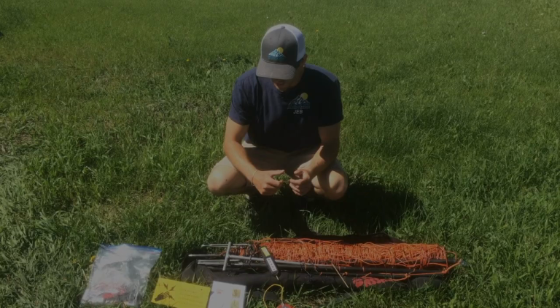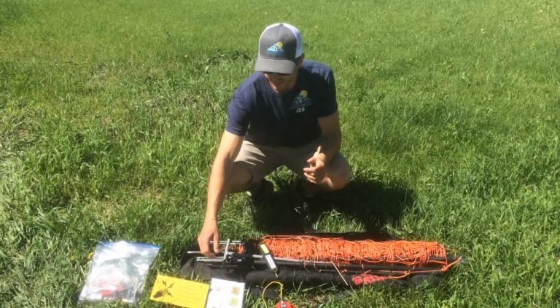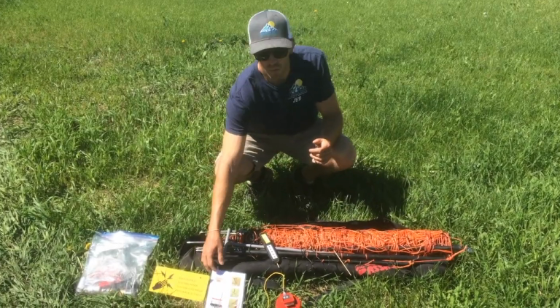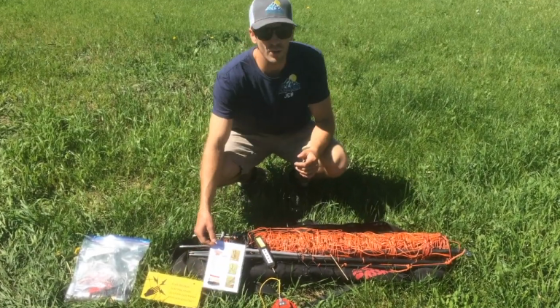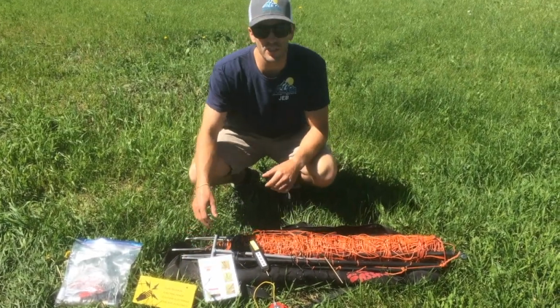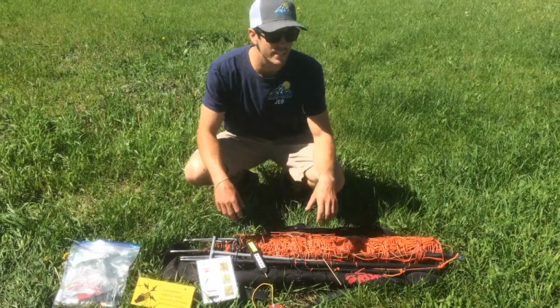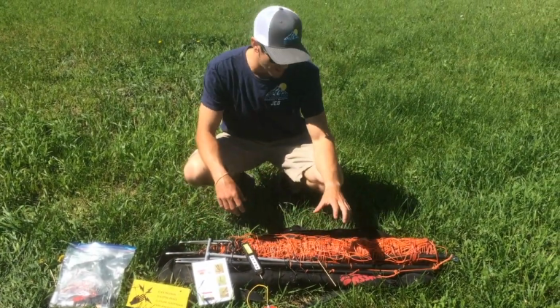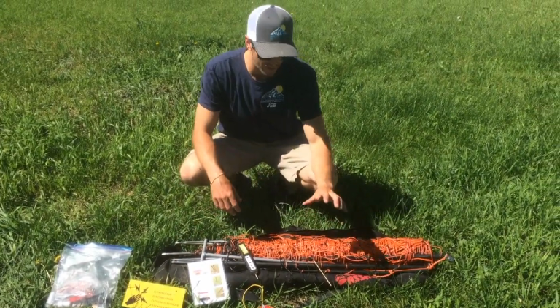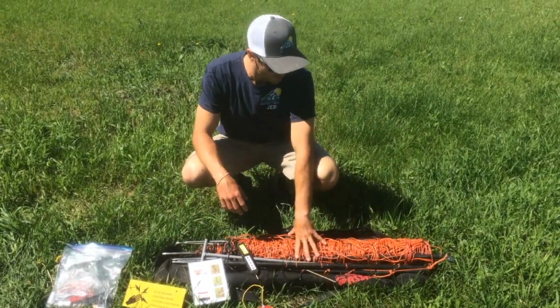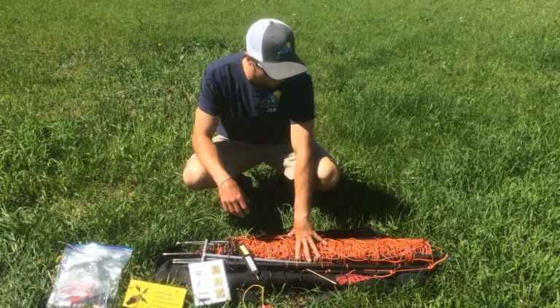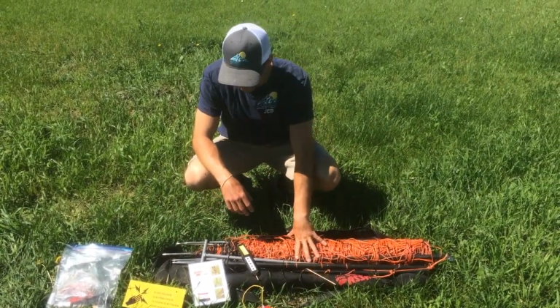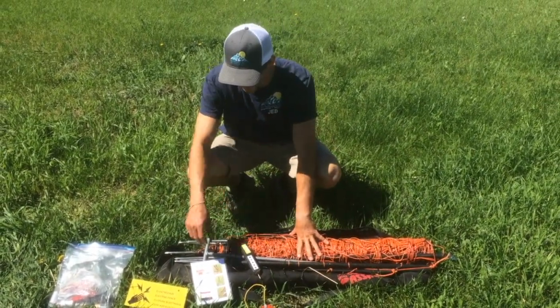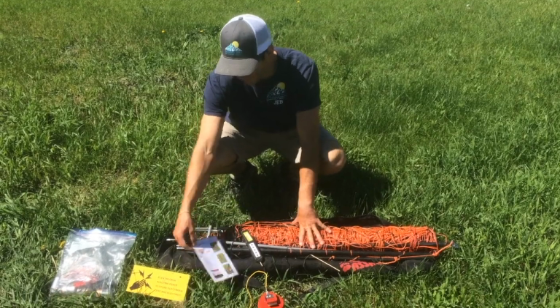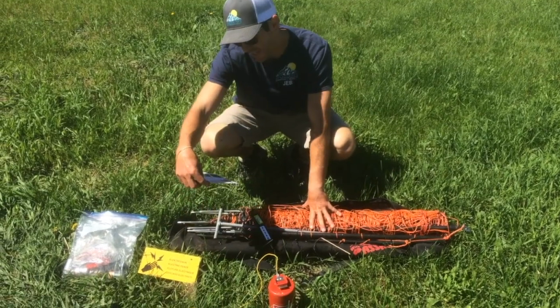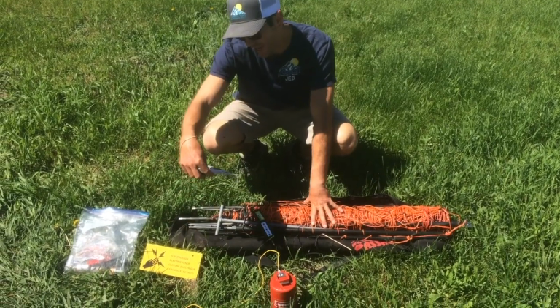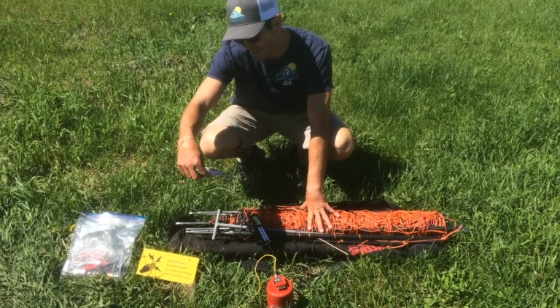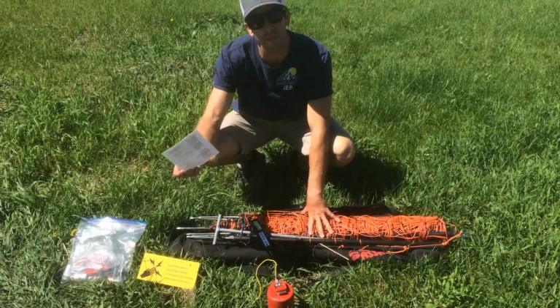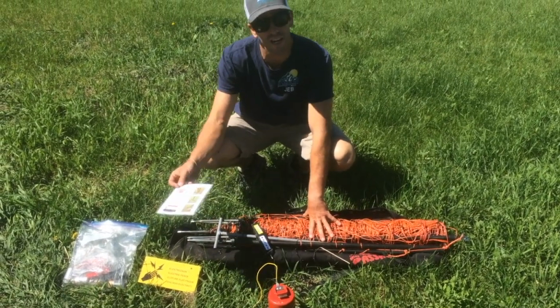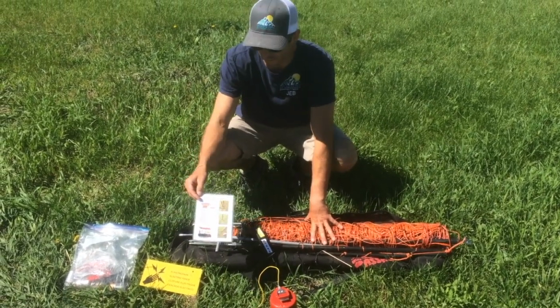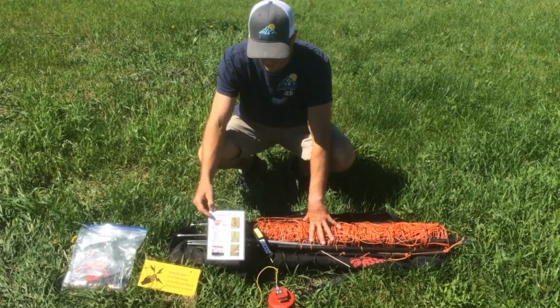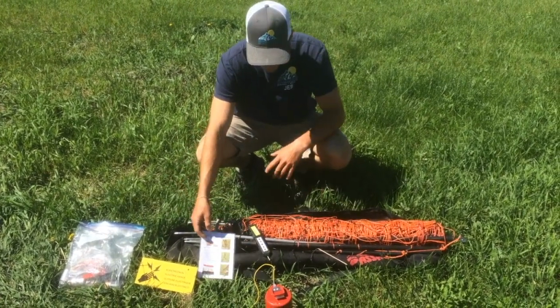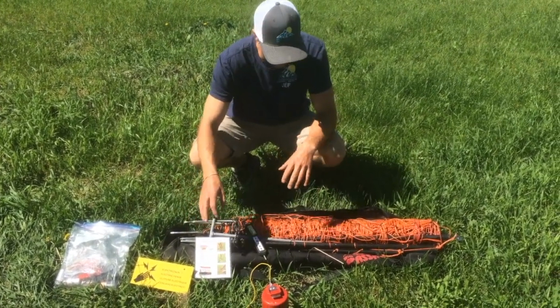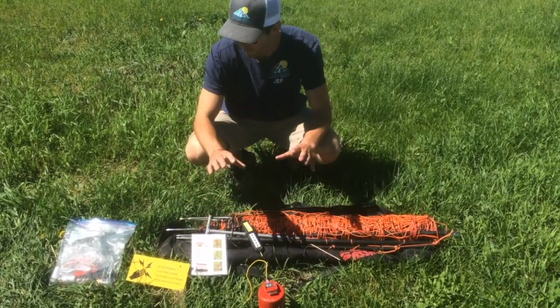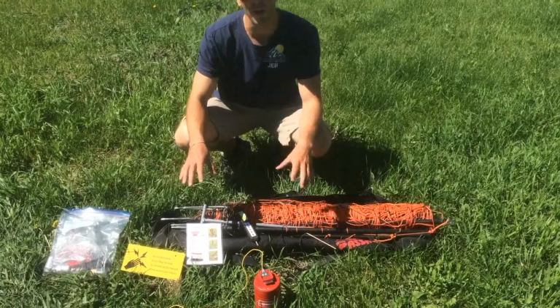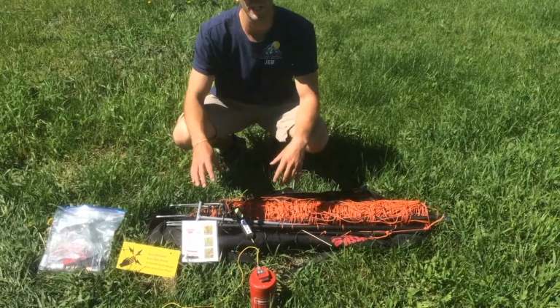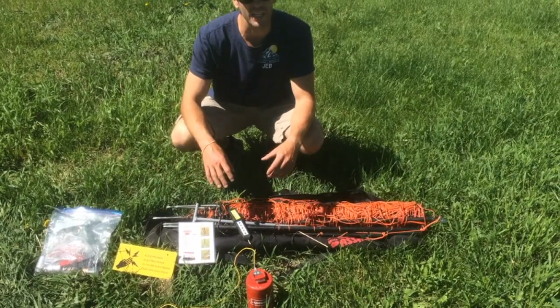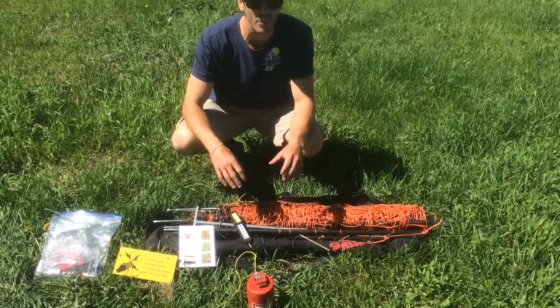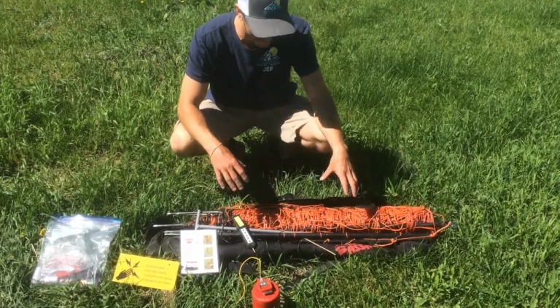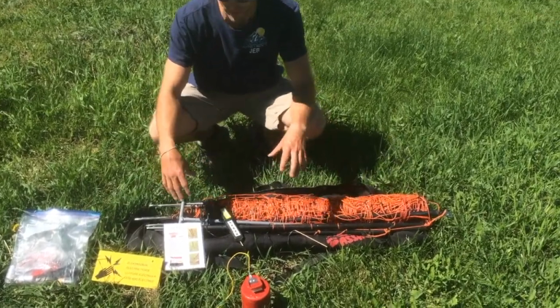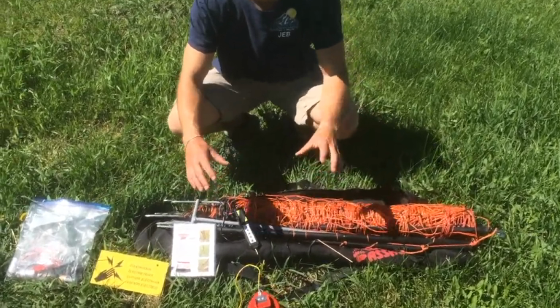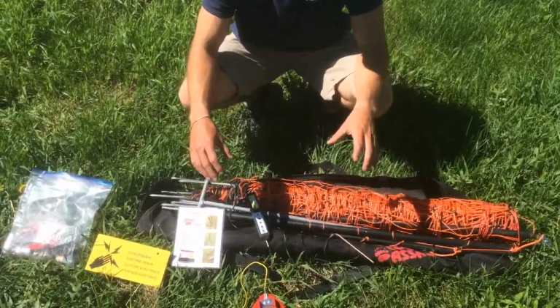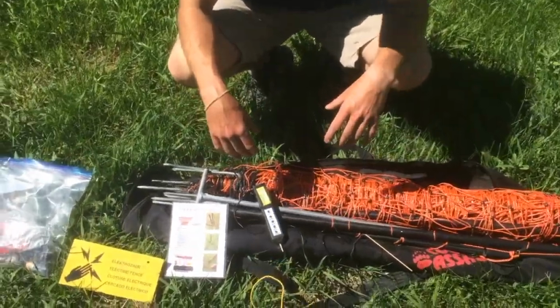Hey, we're here at Big Boy's Toys. We're going to show you how to set up our electric bear fence — the Counter Assault Pentagon Bear Fence. I'm going to go over some parts real quick, just to show you what comes with the fence and get you a little familiar.